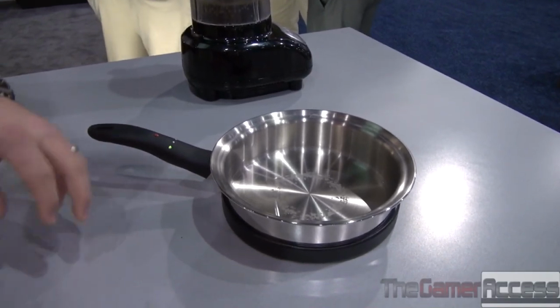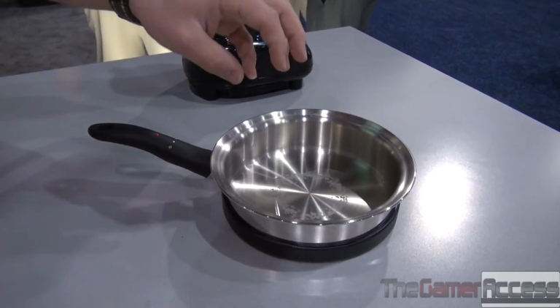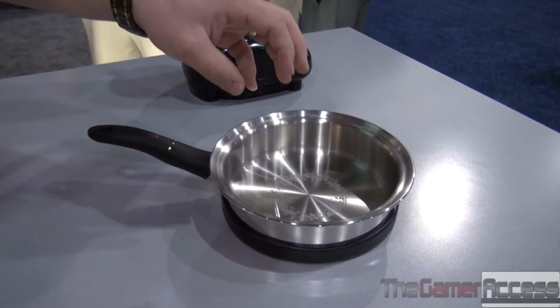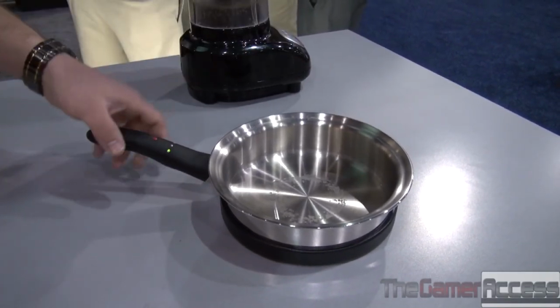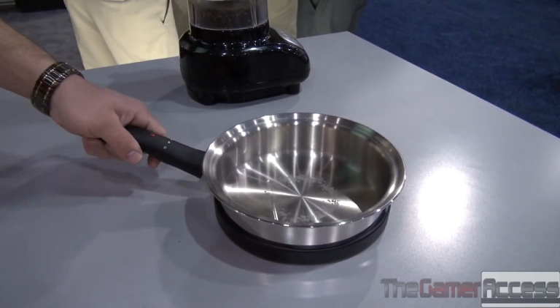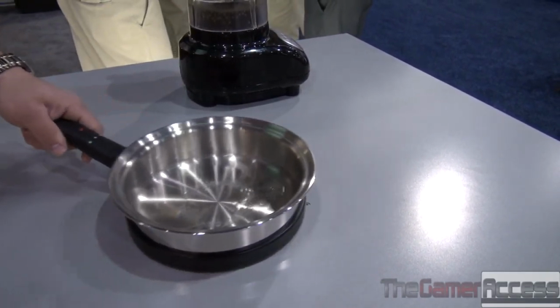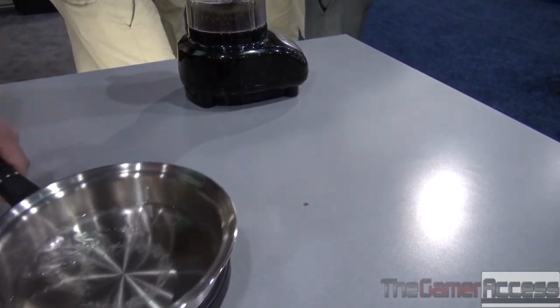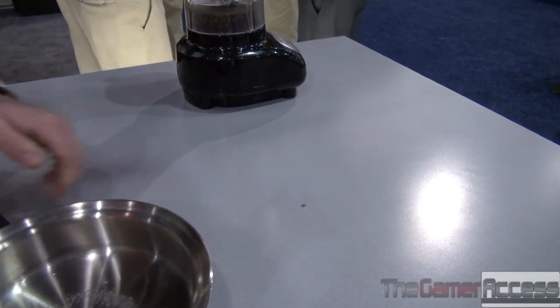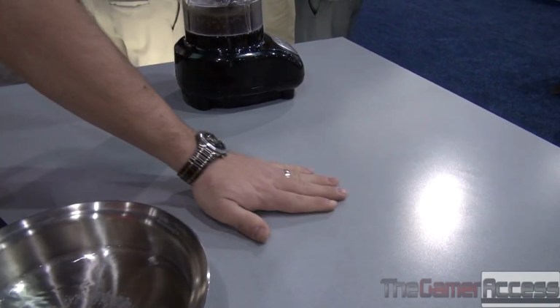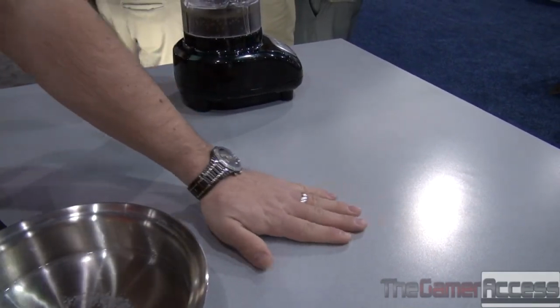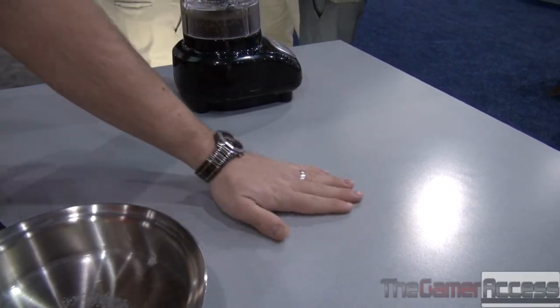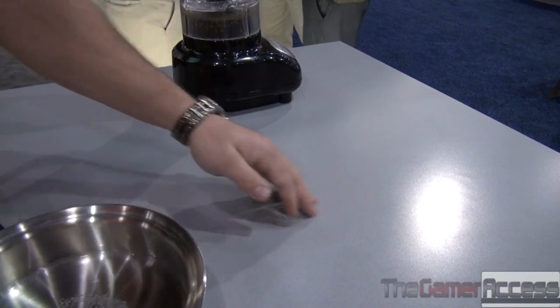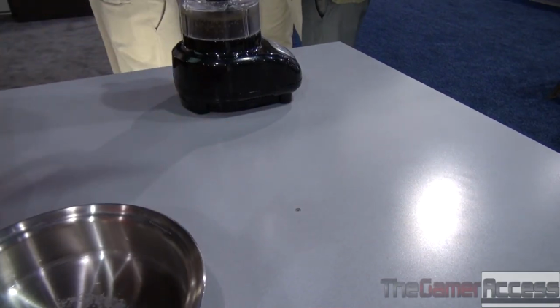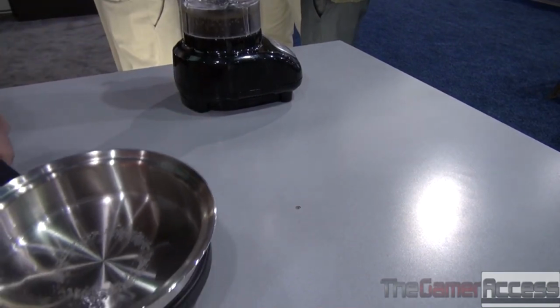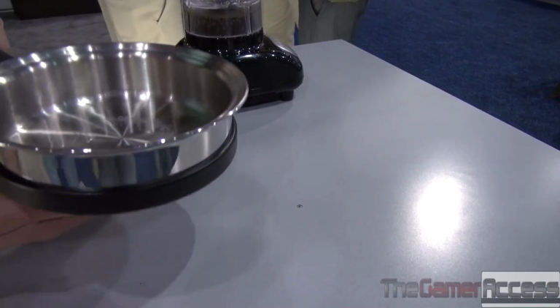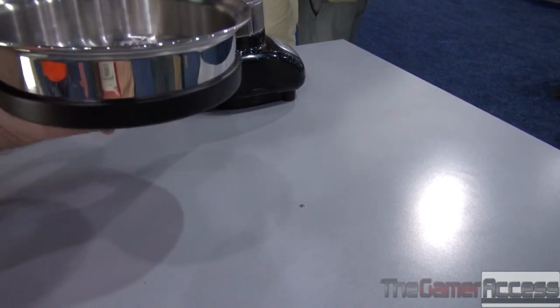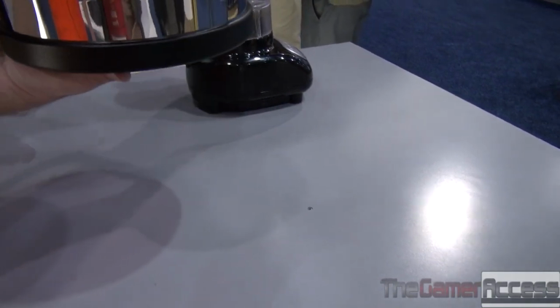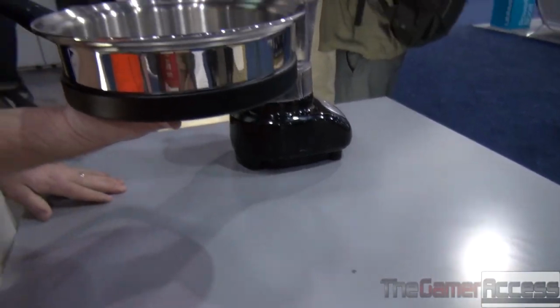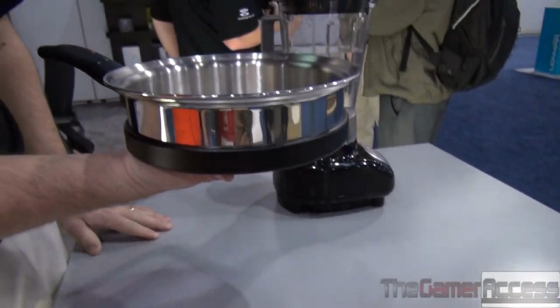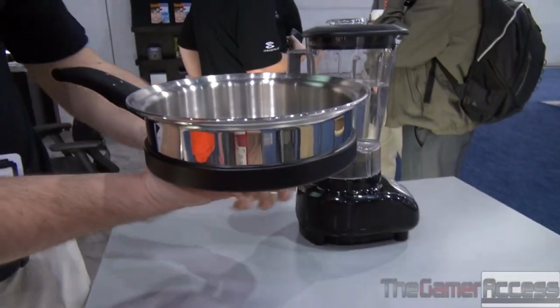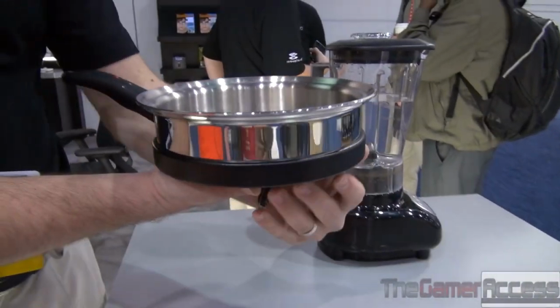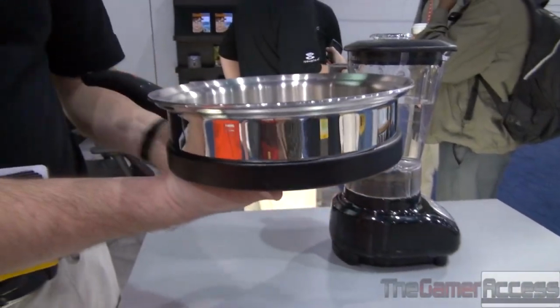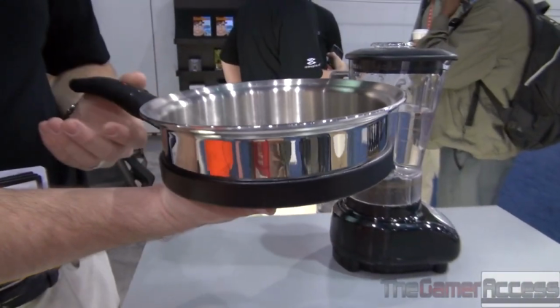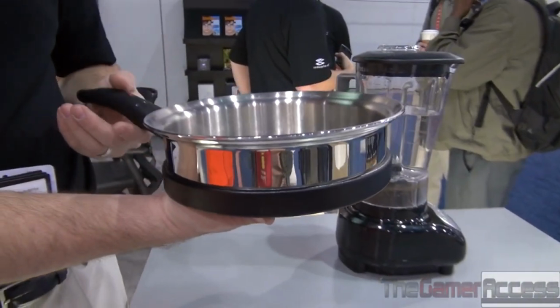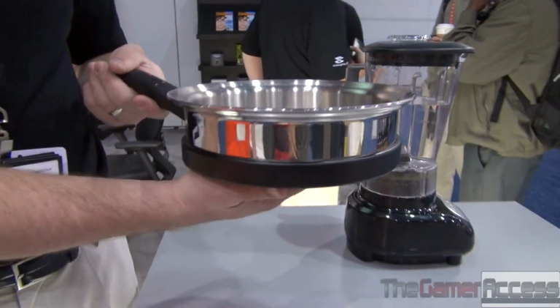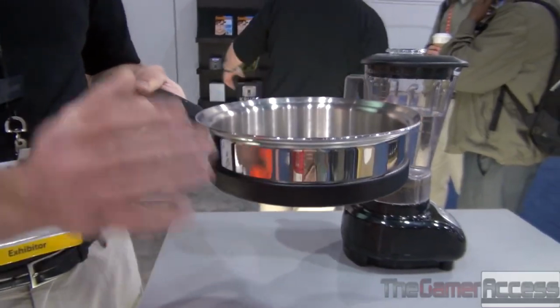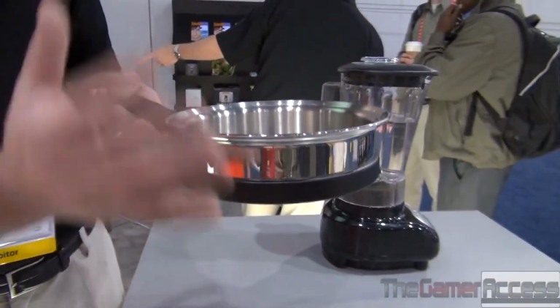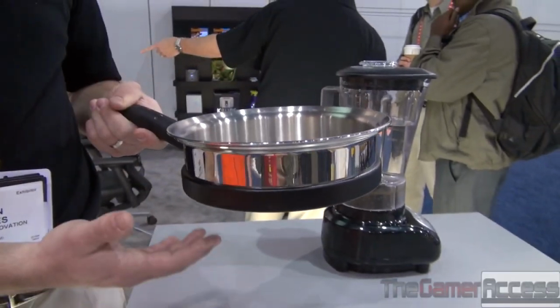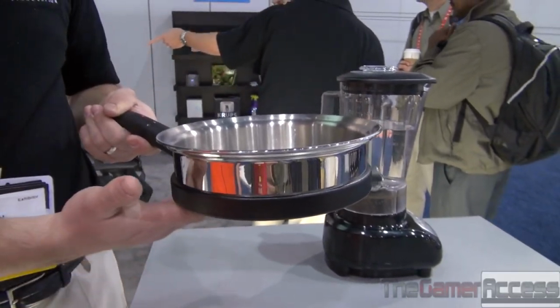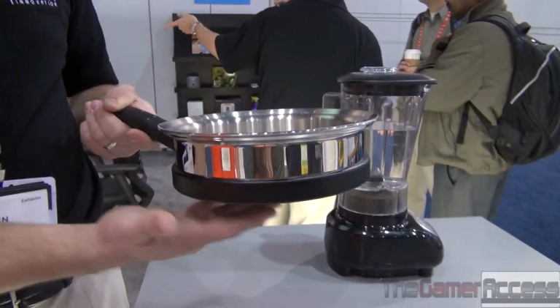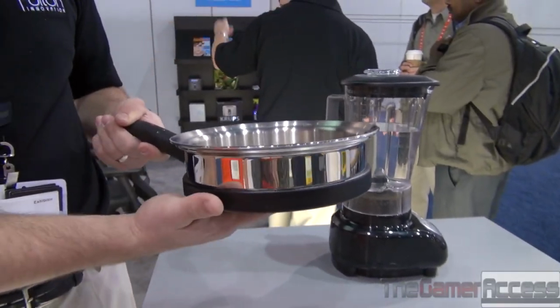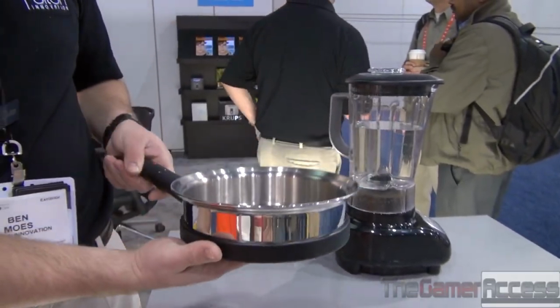Even though this frying pan is getting very warm, I can actually move it off and touch it with my bare hand, or even hold this frying pan in my own hand. We have built-in pot holders into this, and you can totally seal off the electronics and actually throw this in the dishwasher.